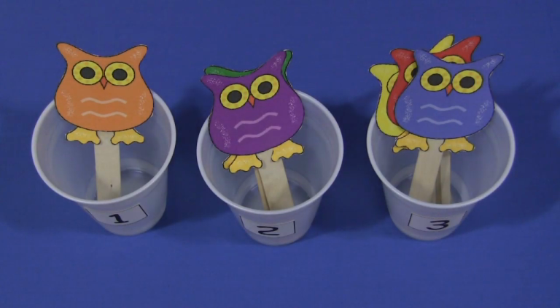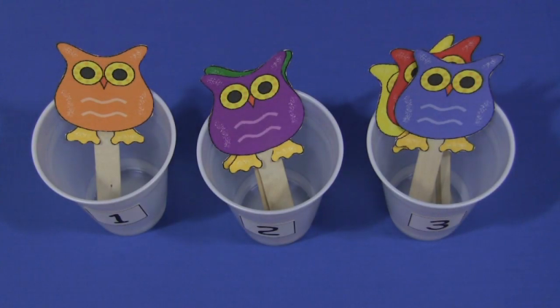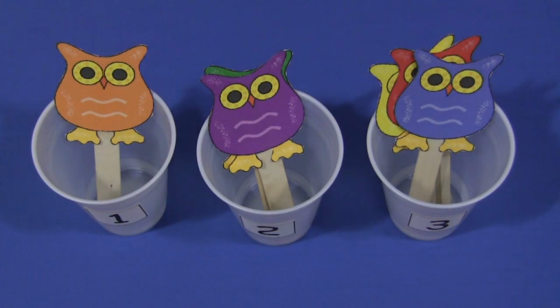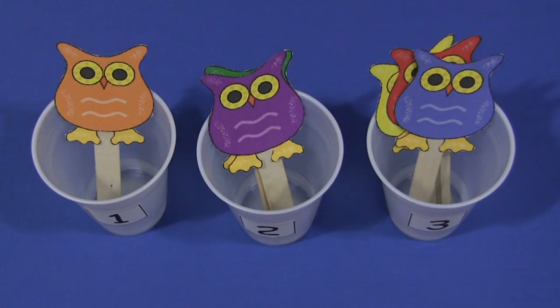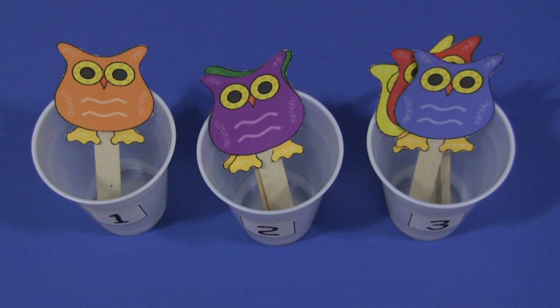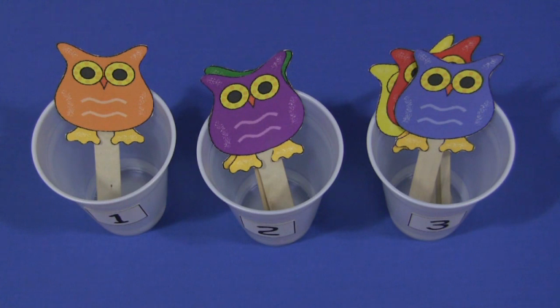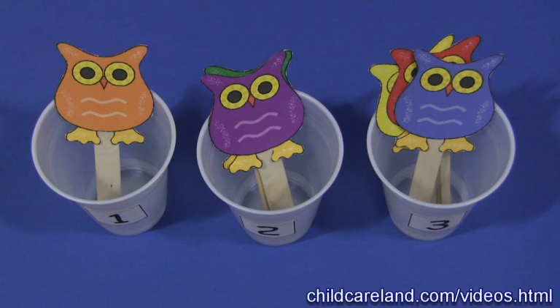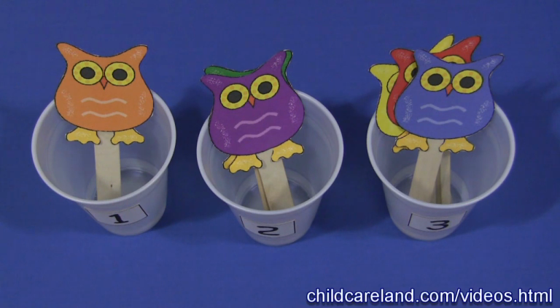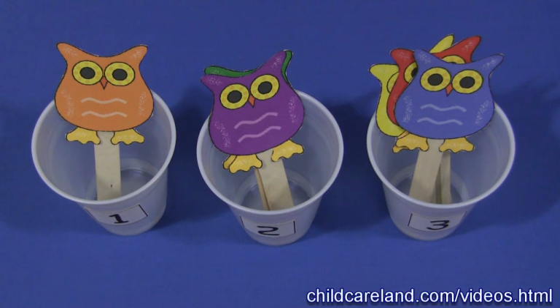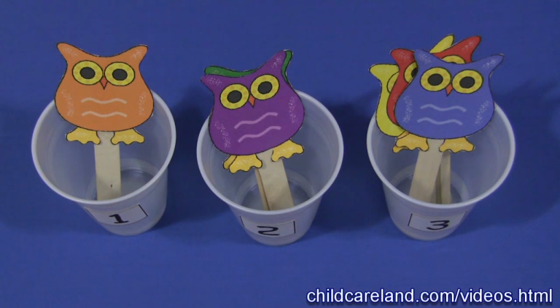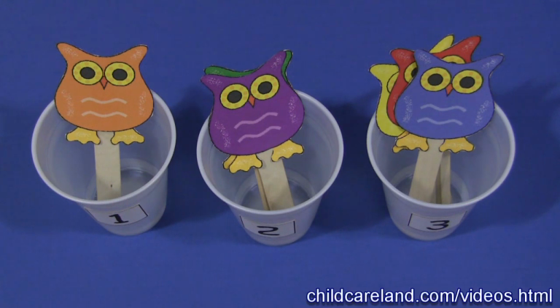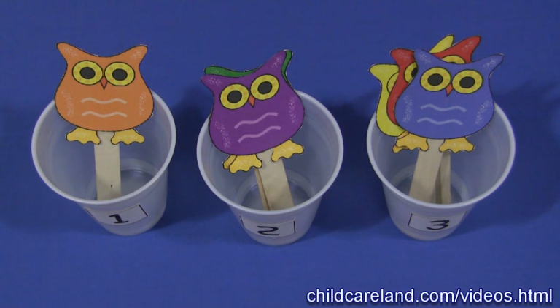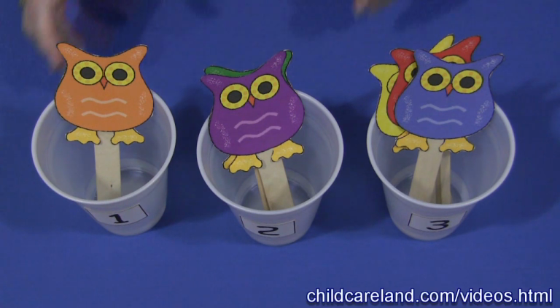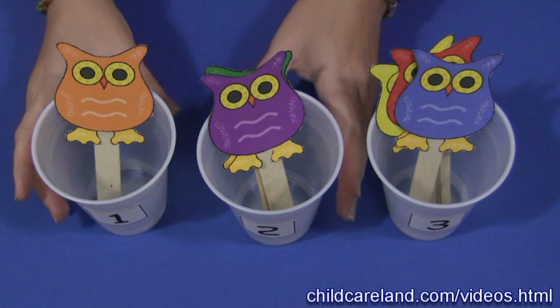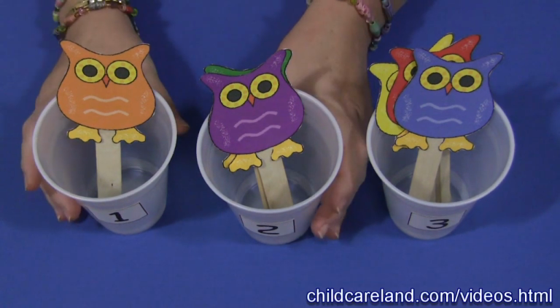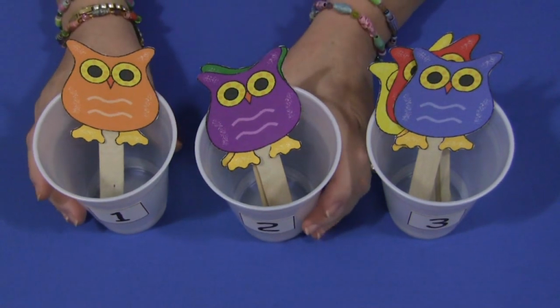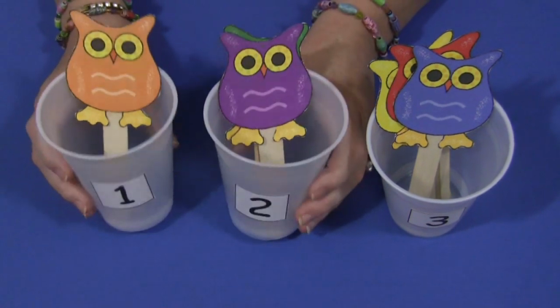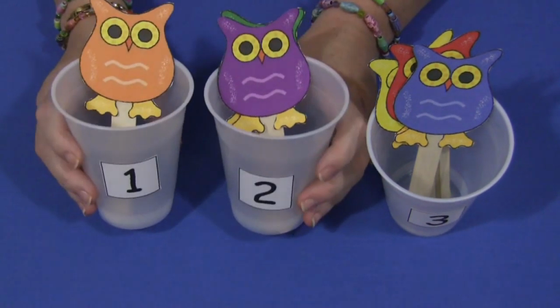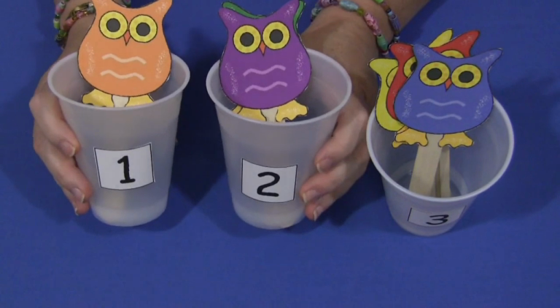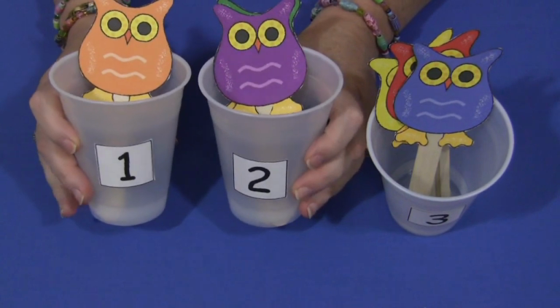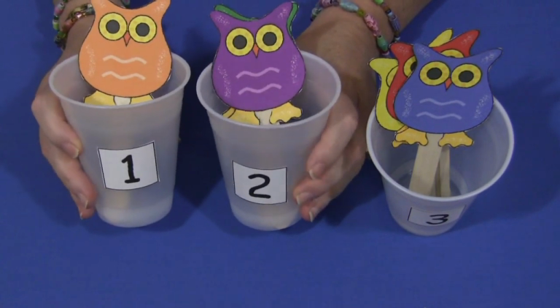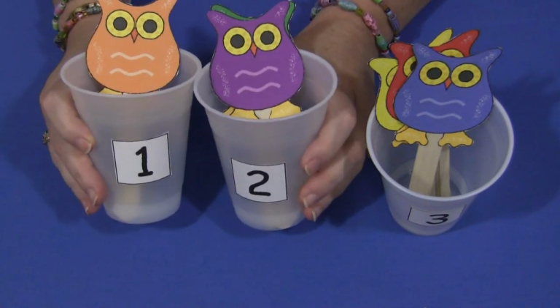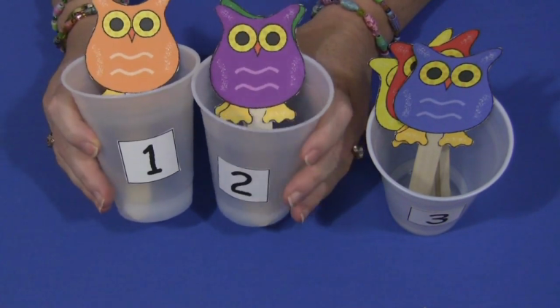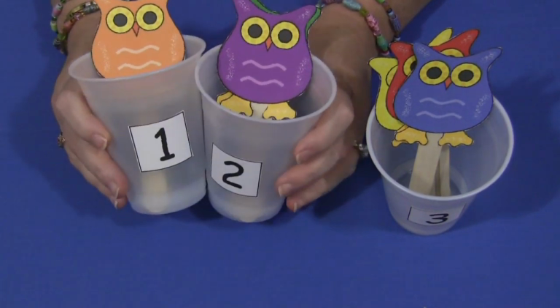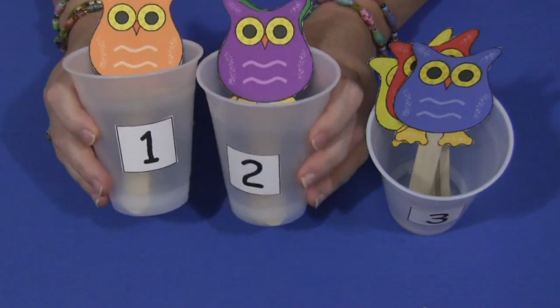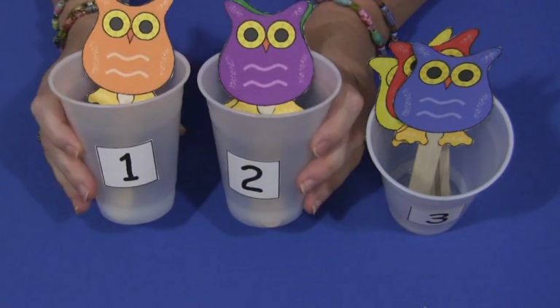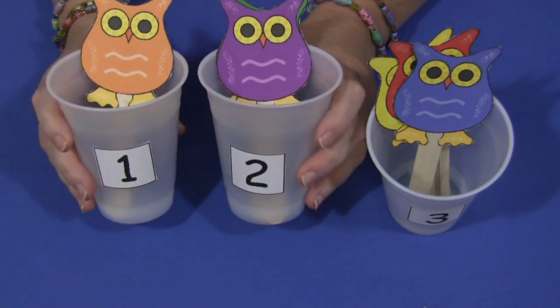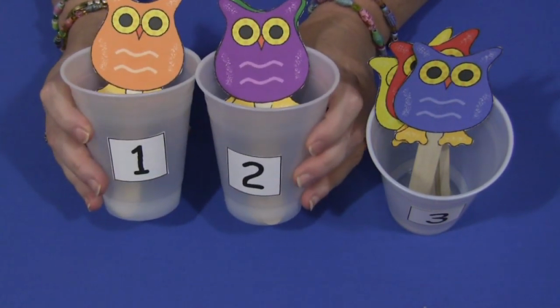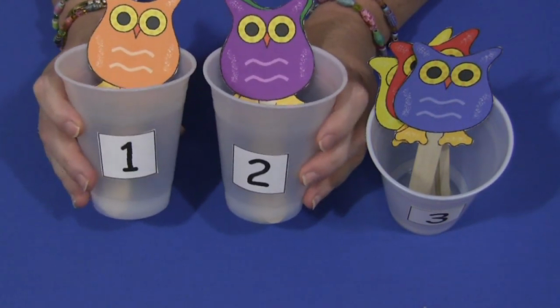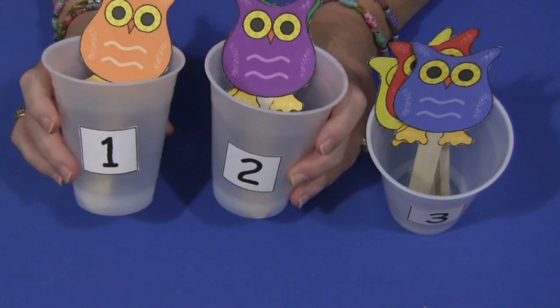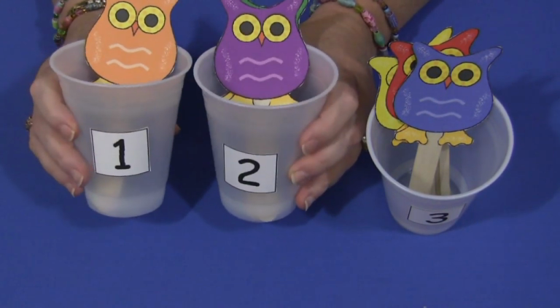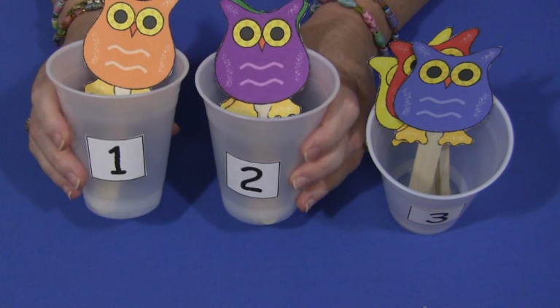Hi, I'm Sheila Levette with ChildCareLand.com and today I want to share with you Owl Counting Cups. You will need to have some kind of cups. Plastic cups work really well — clear plastic cups — and on the front of those cups I put some numbers on.